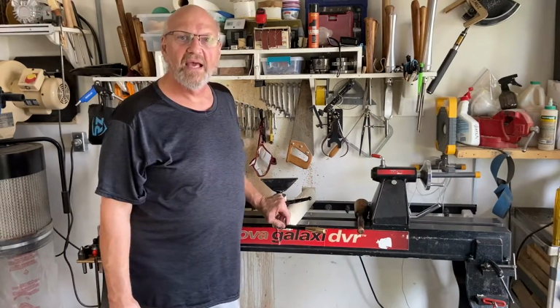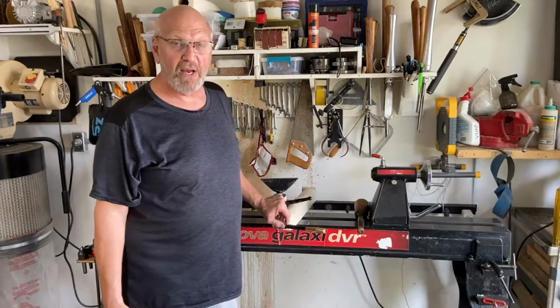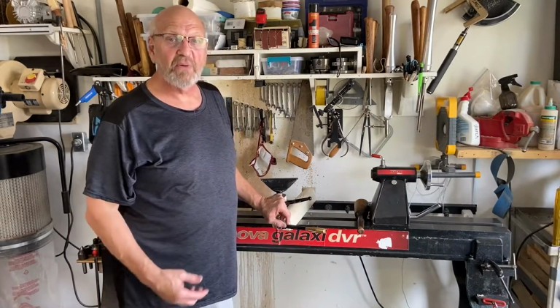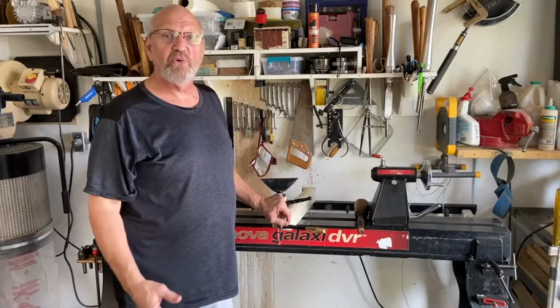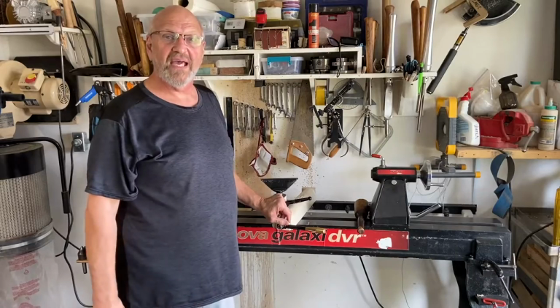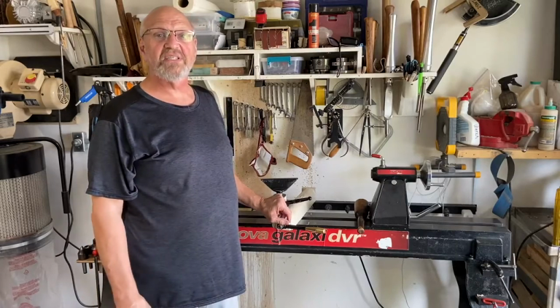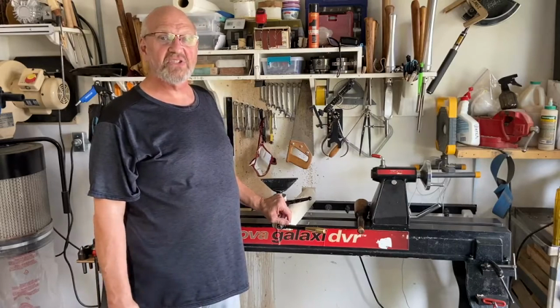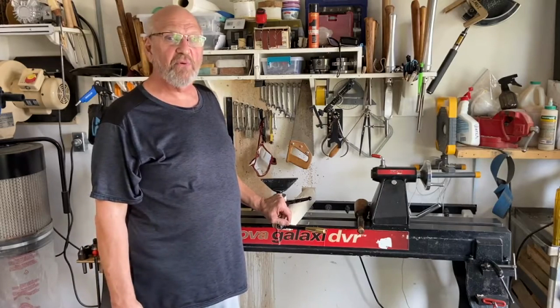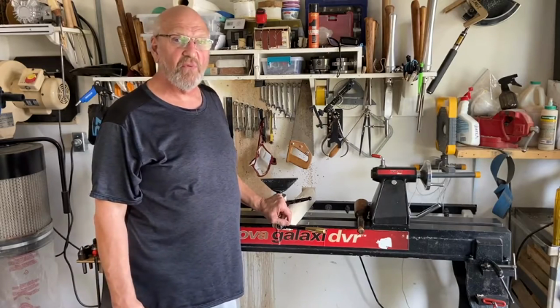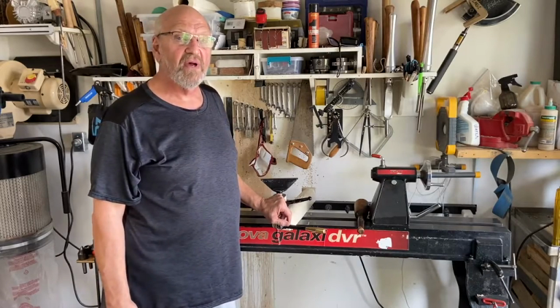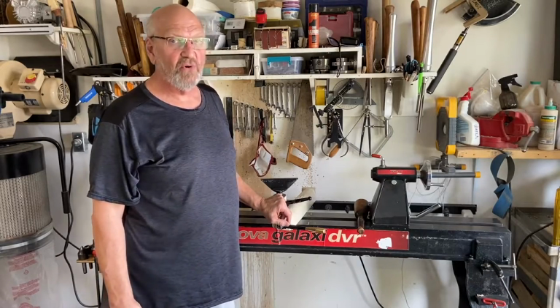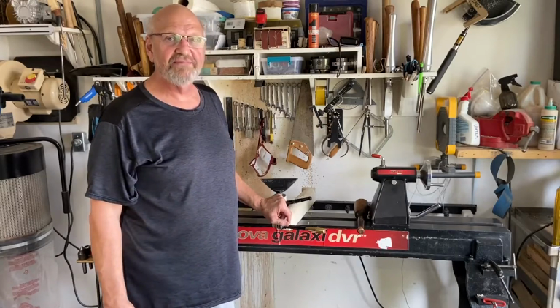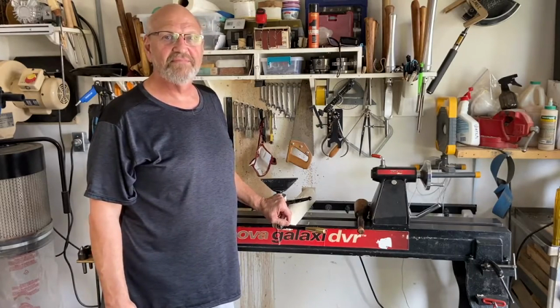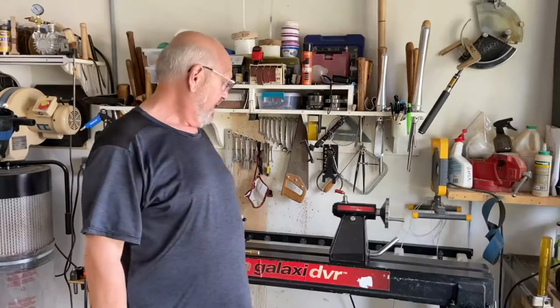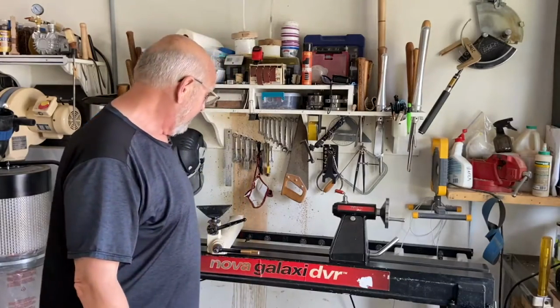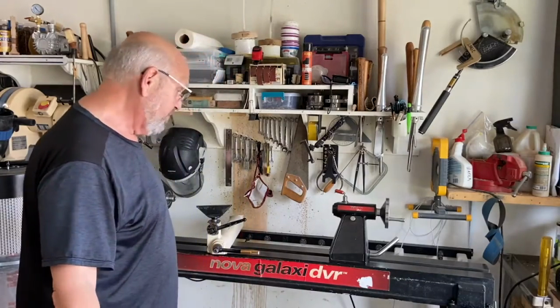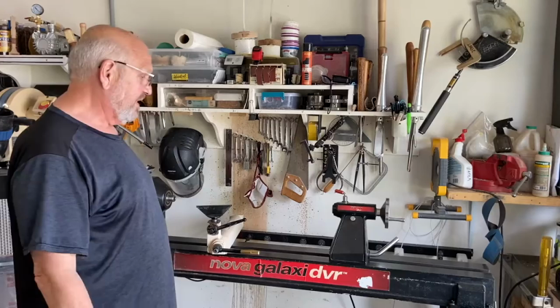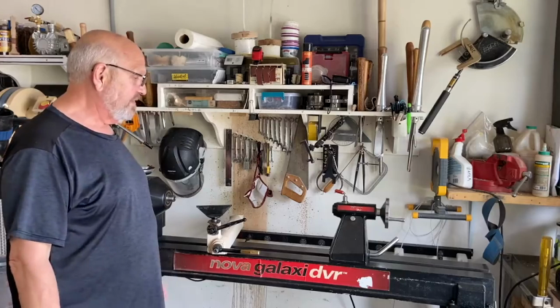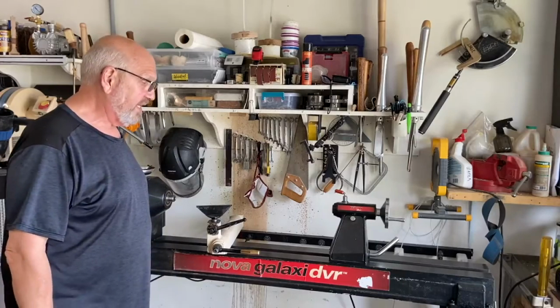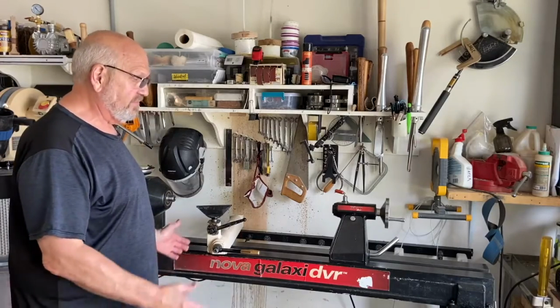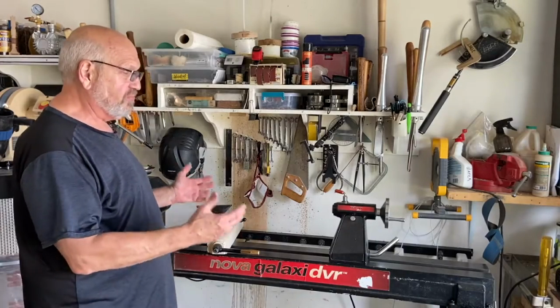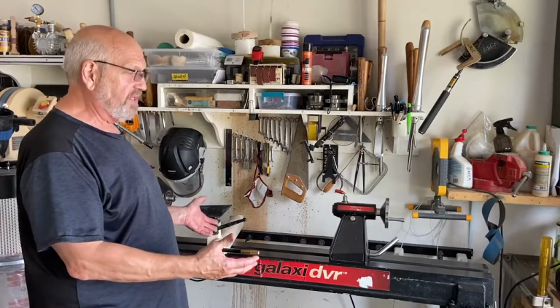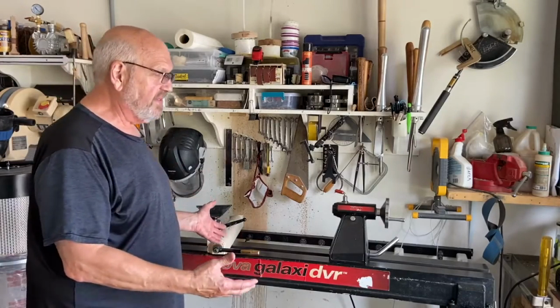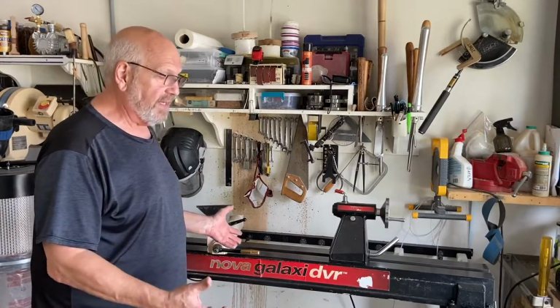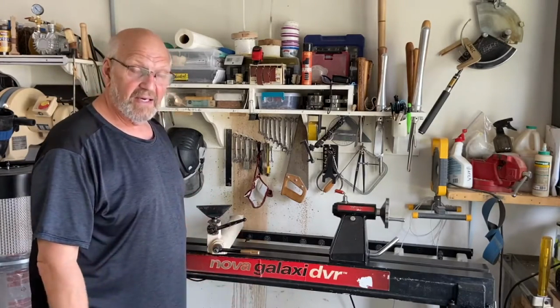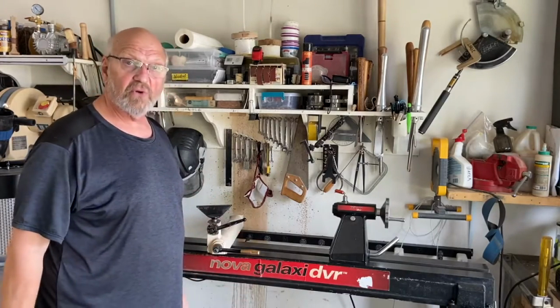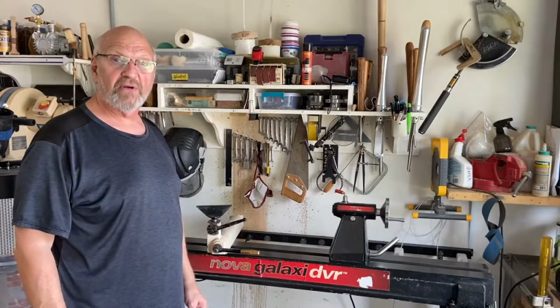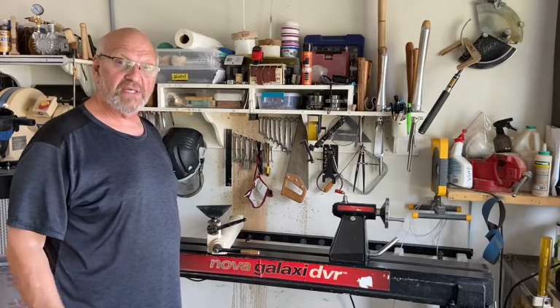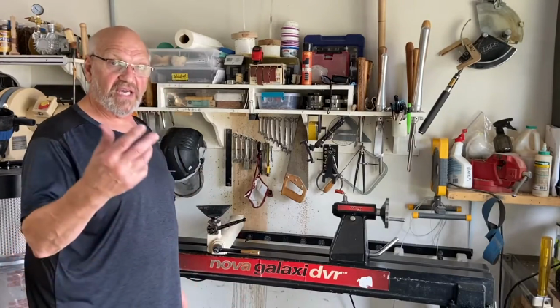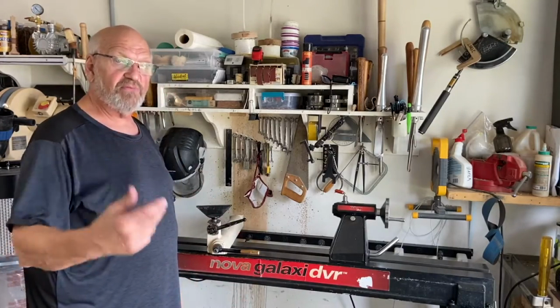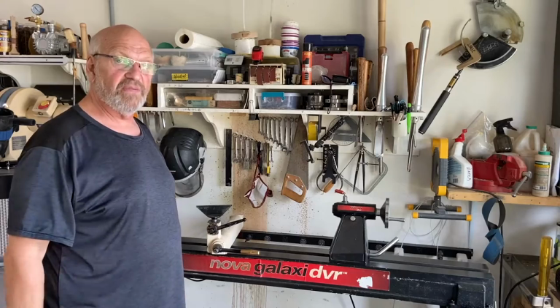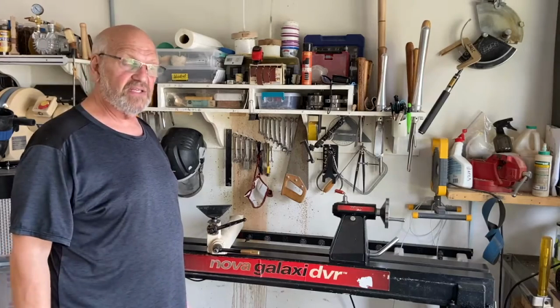As promised, my review of the Galaxy 1644 by Nova. I really do like the lathe. It is a much smaller lathe than my American Robust, which I have a review on as well.